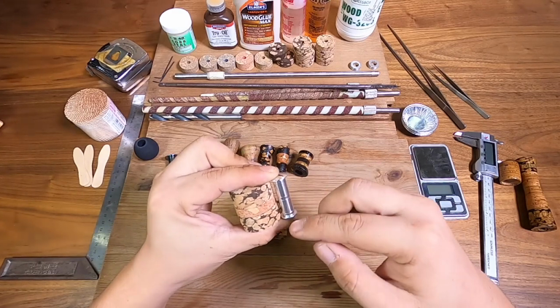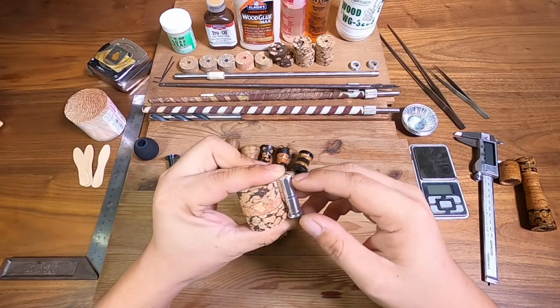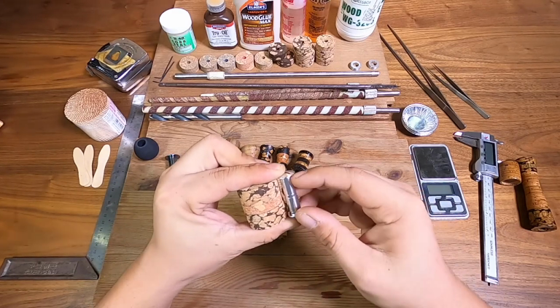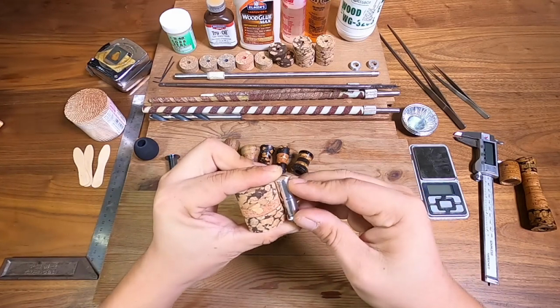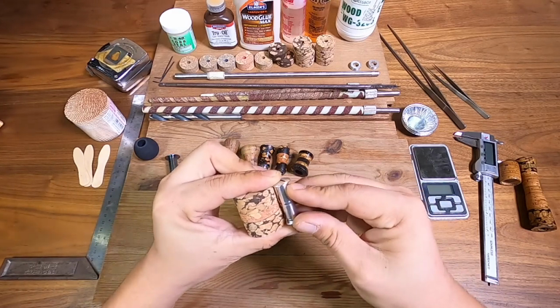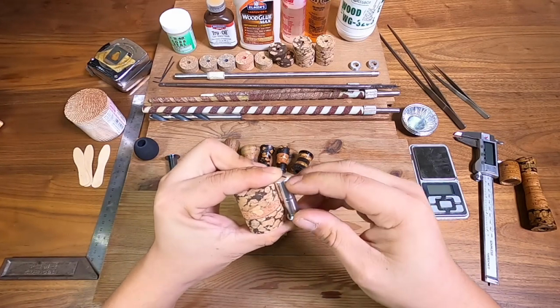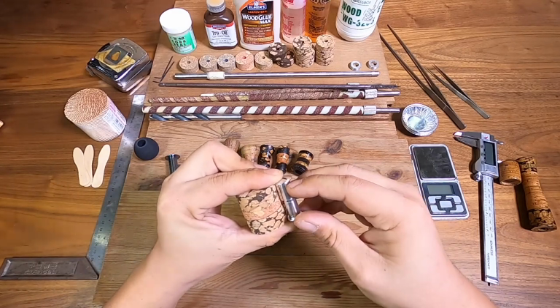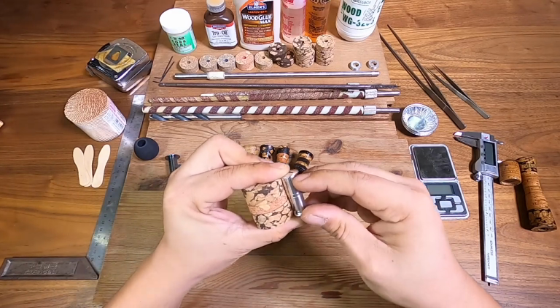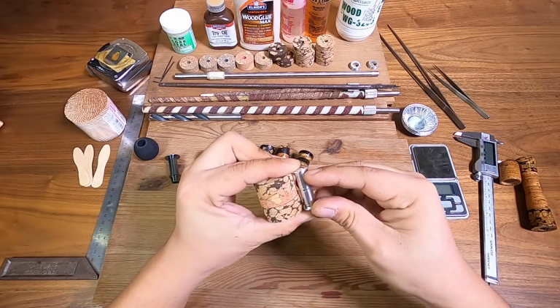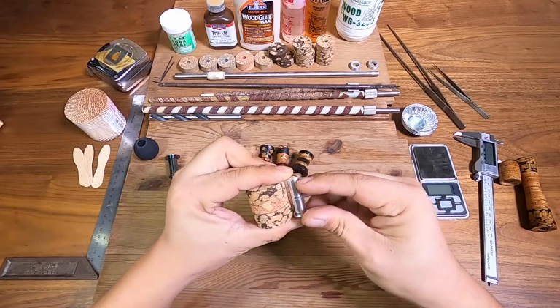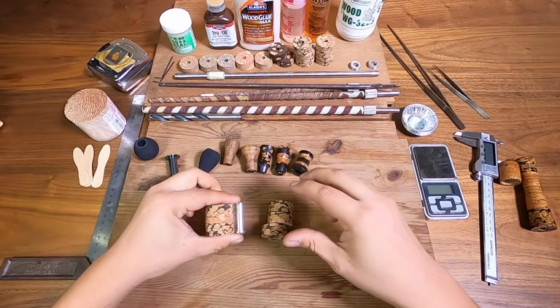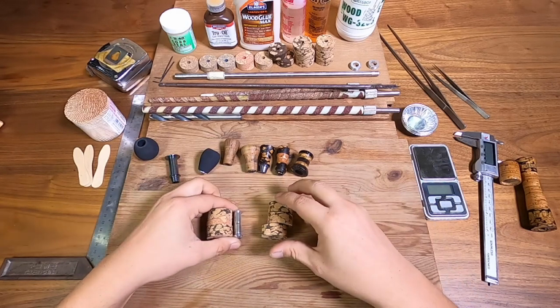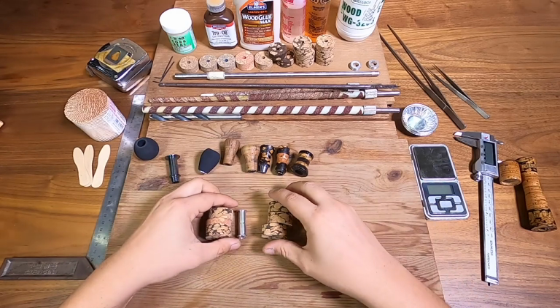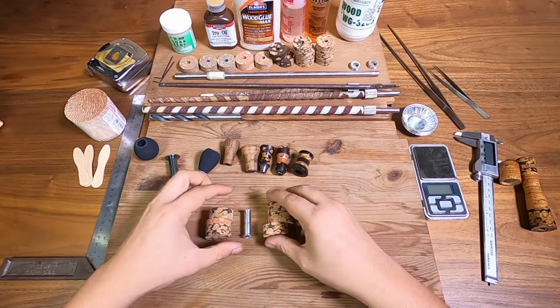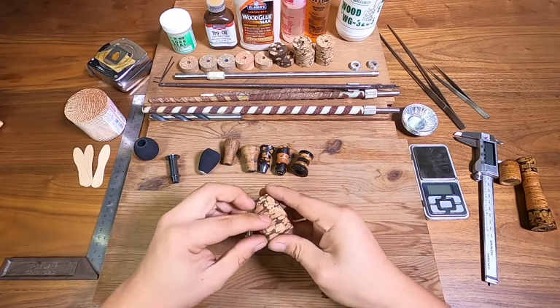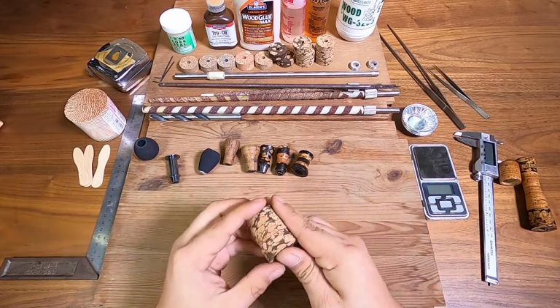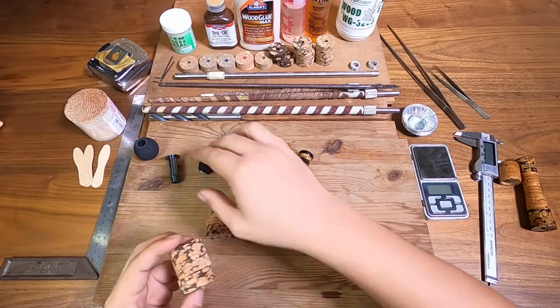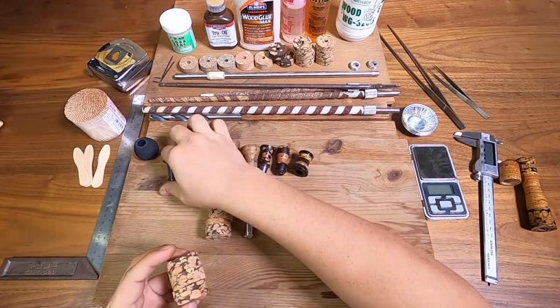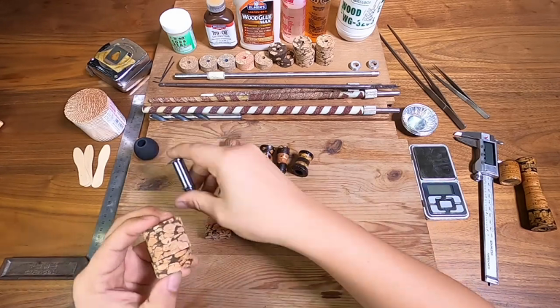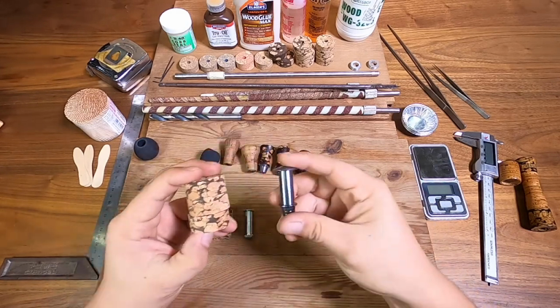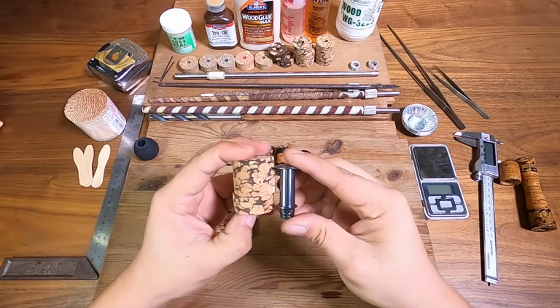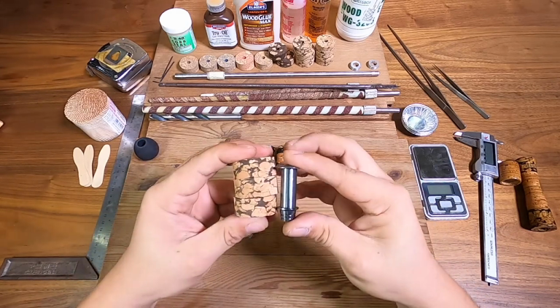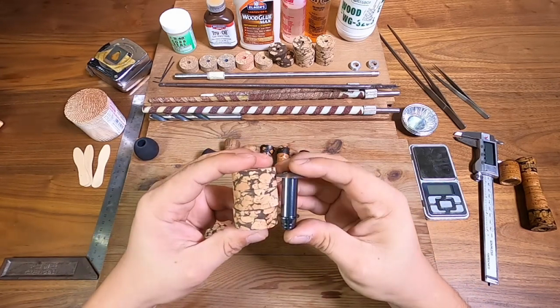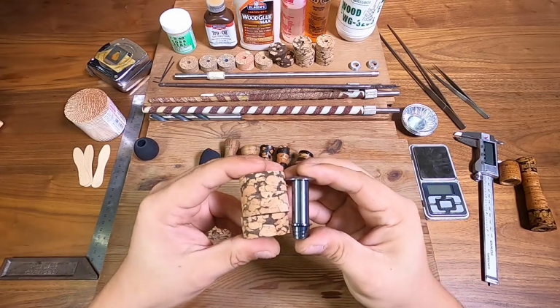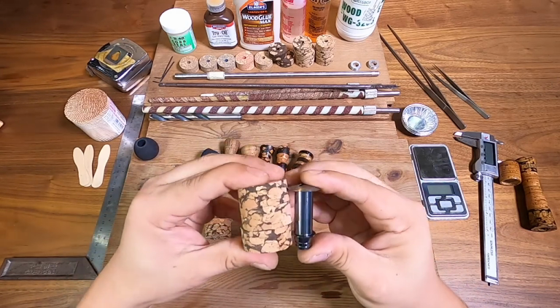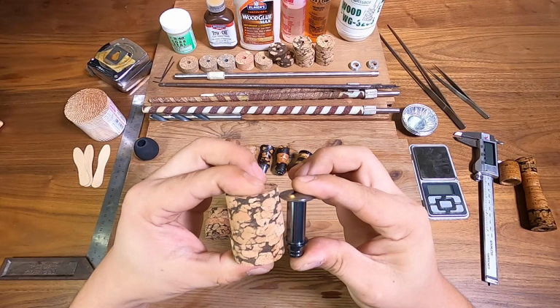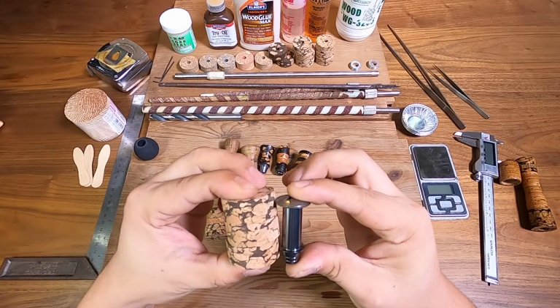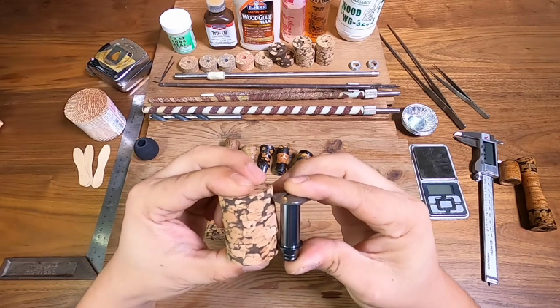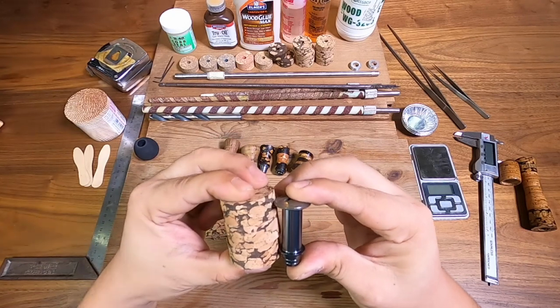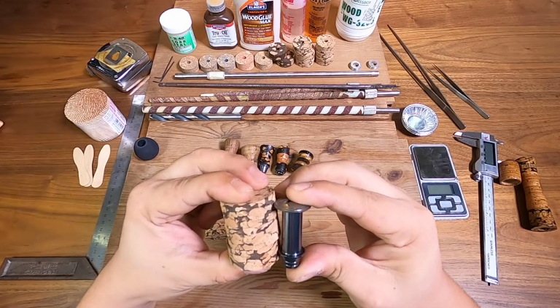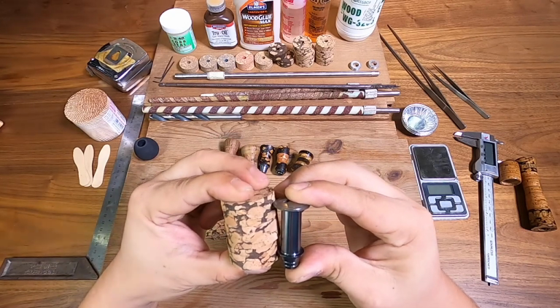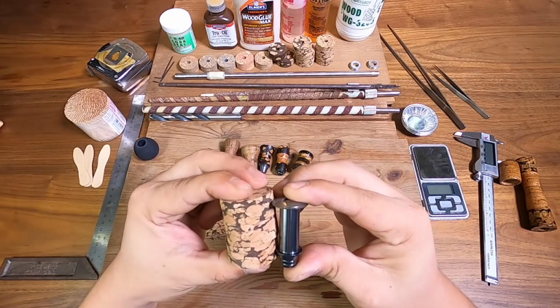So this one actually kind of fits — it's just about right. This one on the other hand actually seems kind of long, so I'll take it and trim it down later.